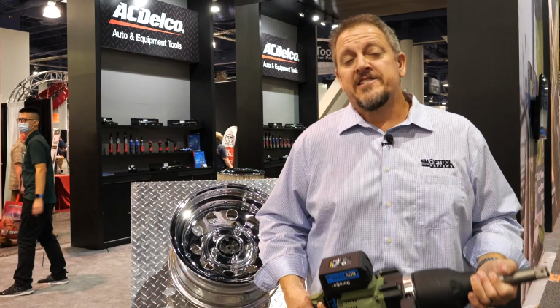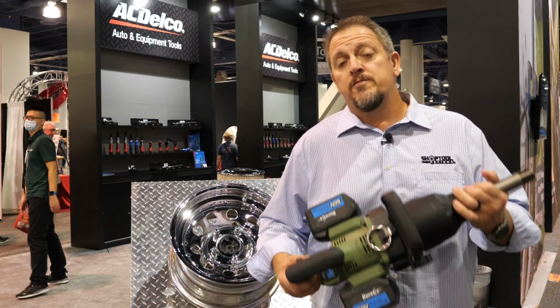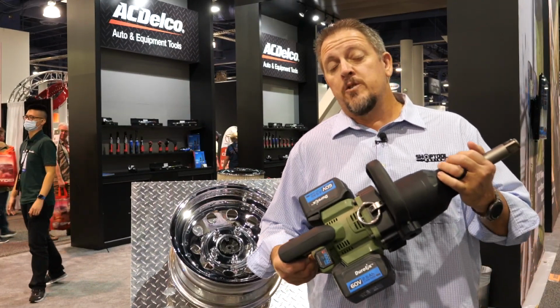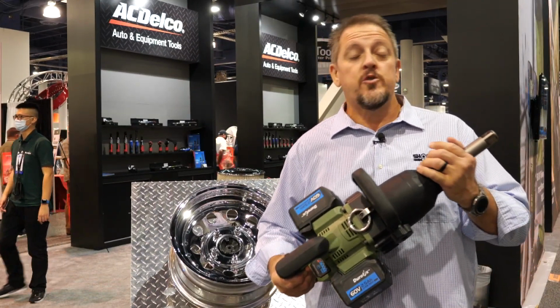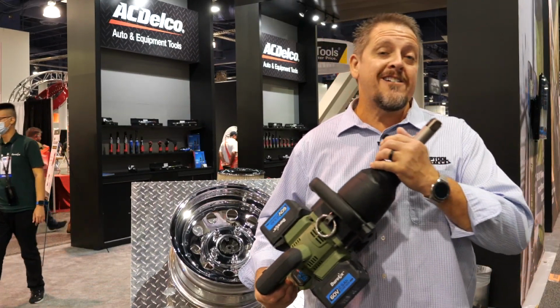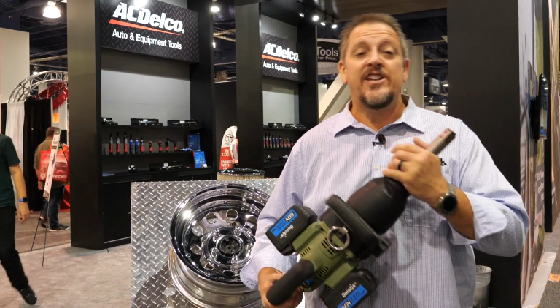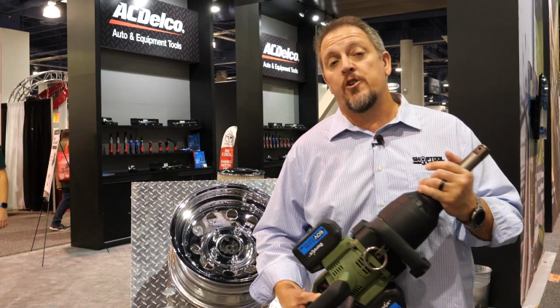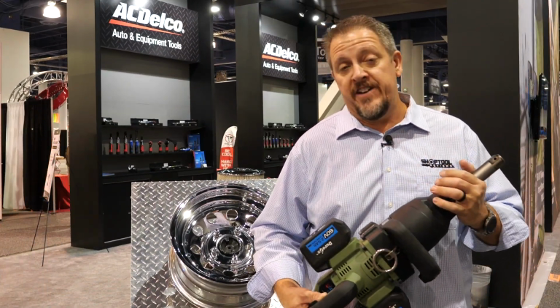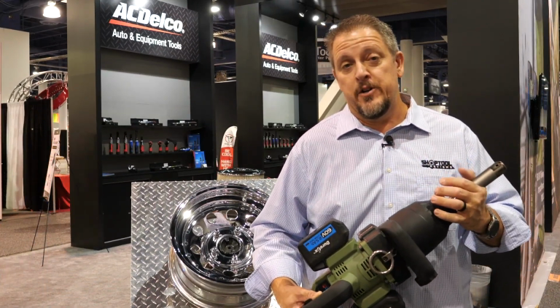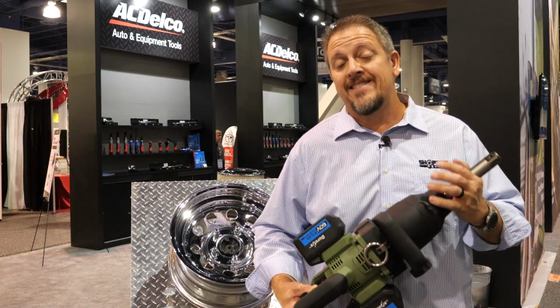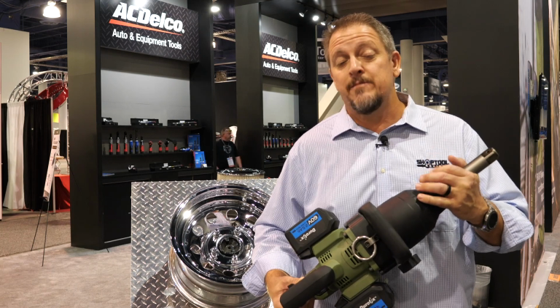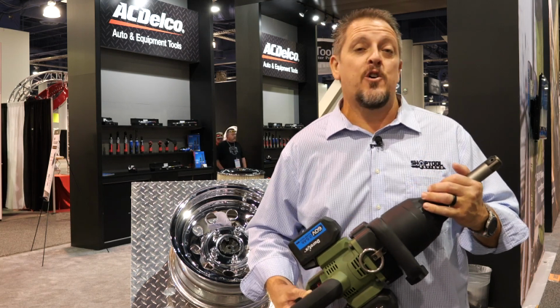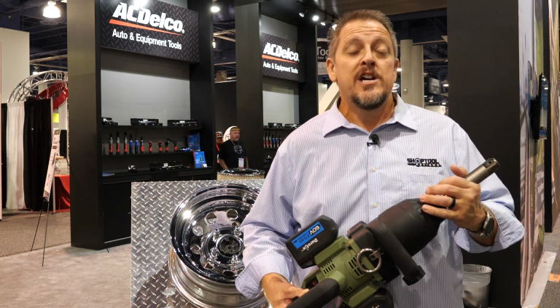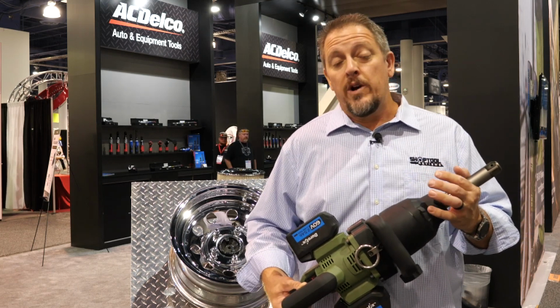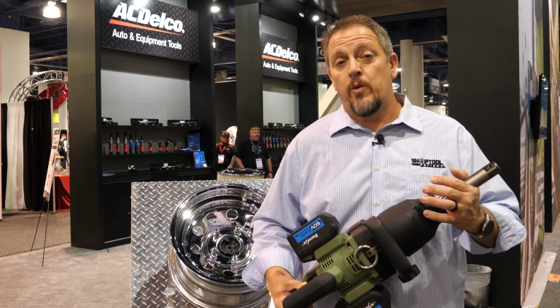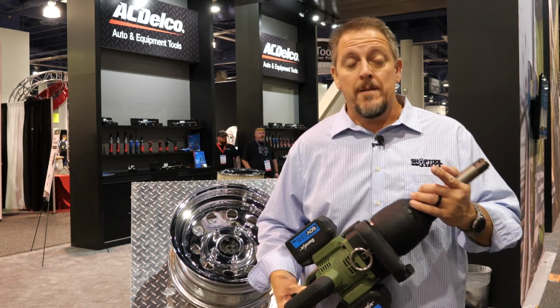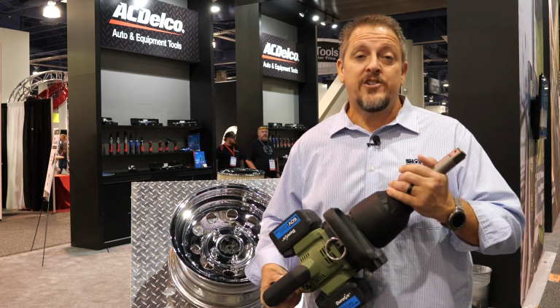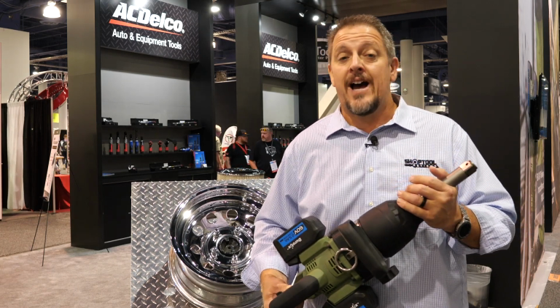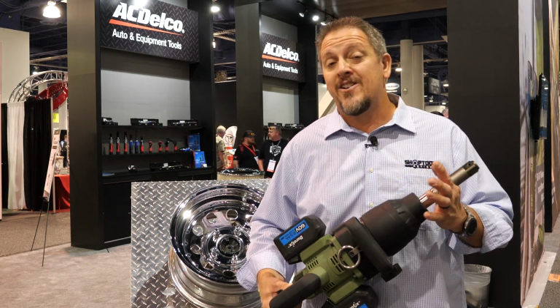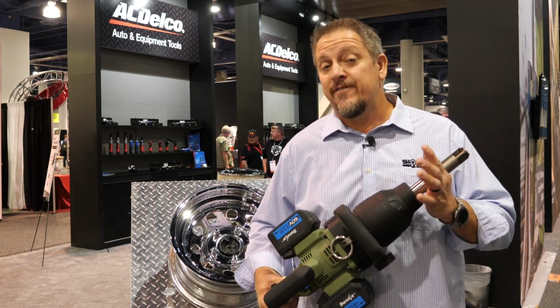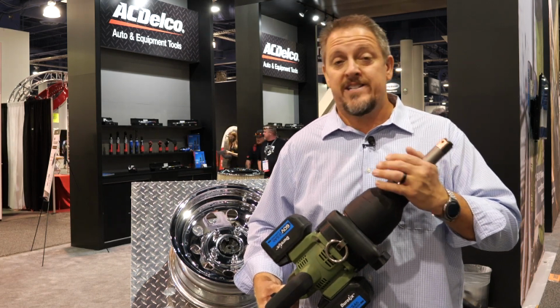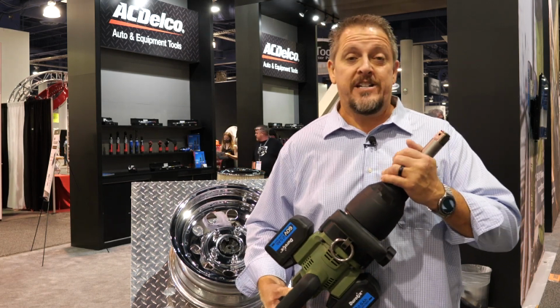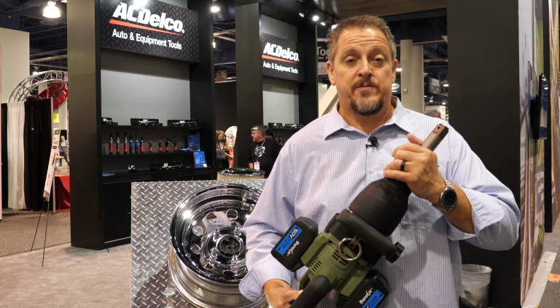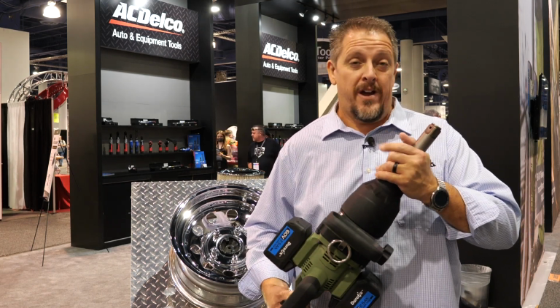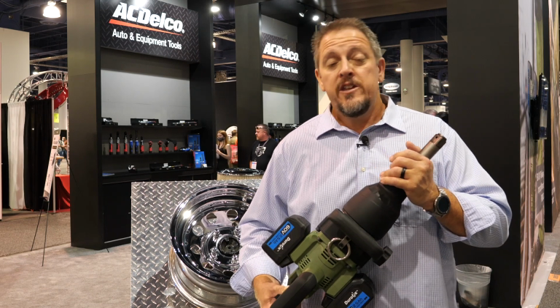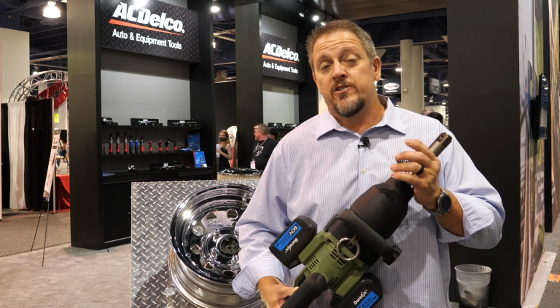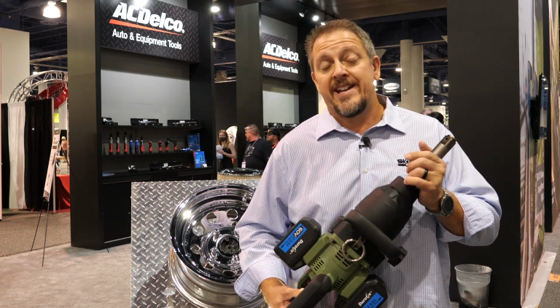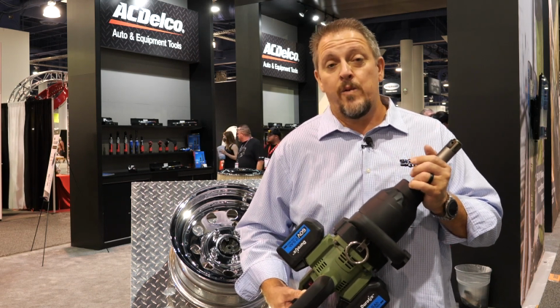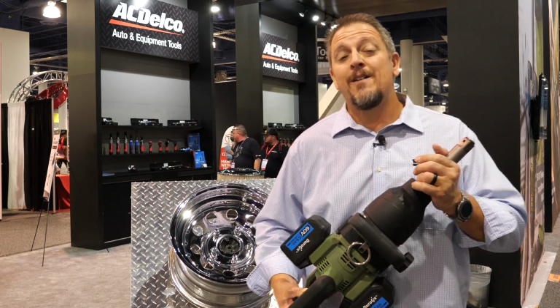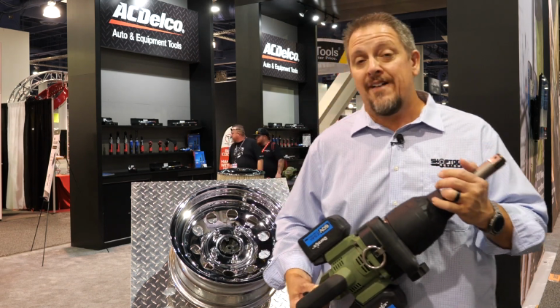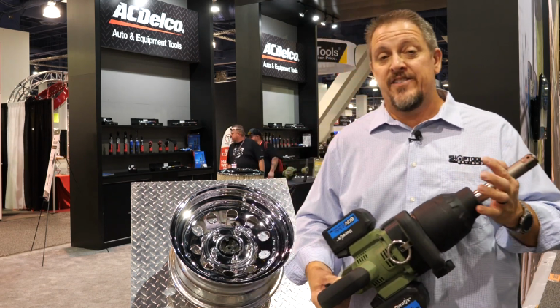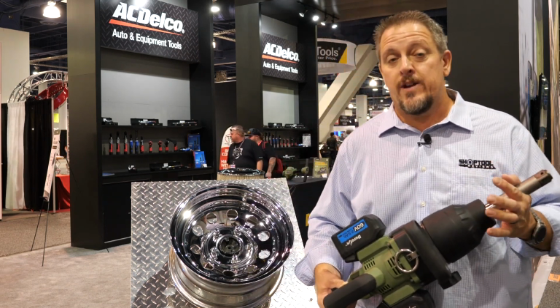This is Tim from Shop Tour Reviews. We're here at the Durofix booth at the SEMA show 2021. Be sure to stop by - they're giving away some free tools. You can also check it out on the website; we'll have it in the description.